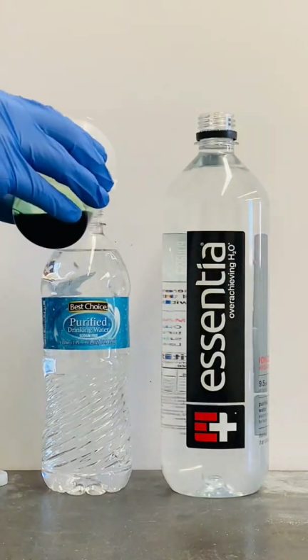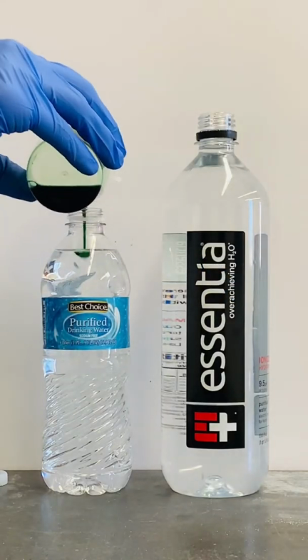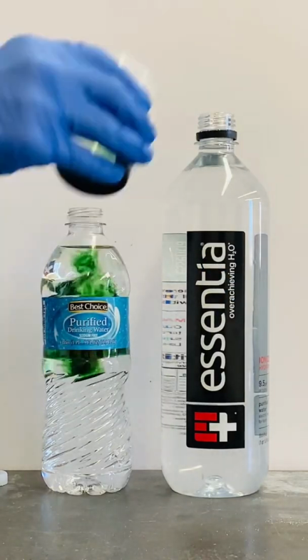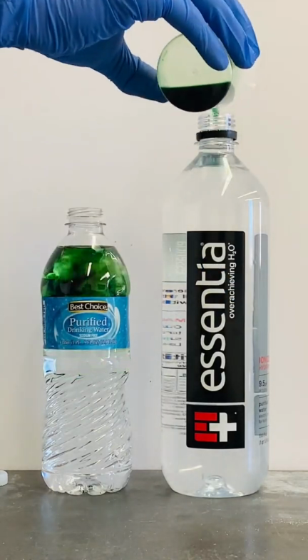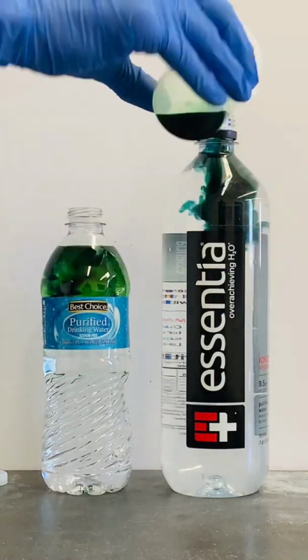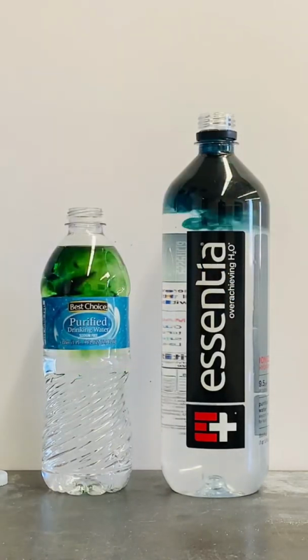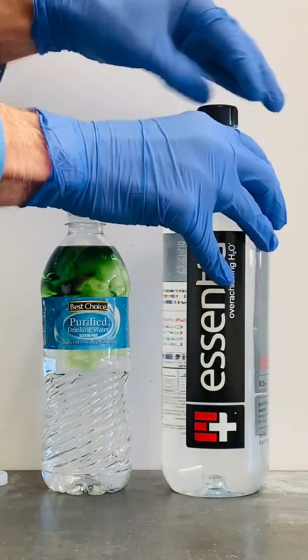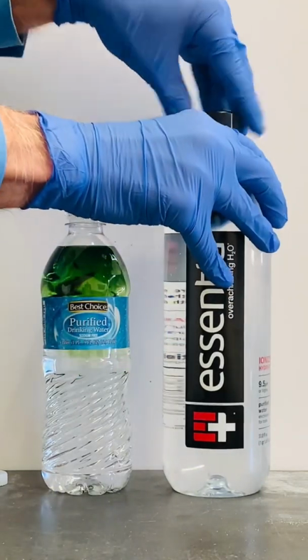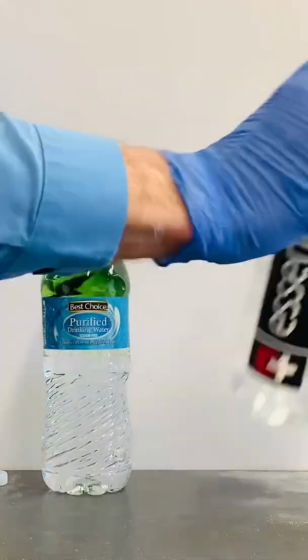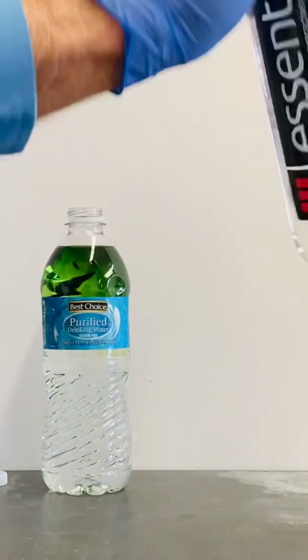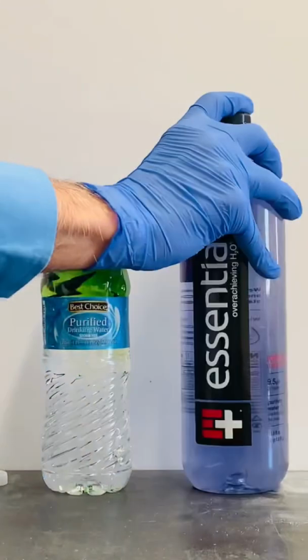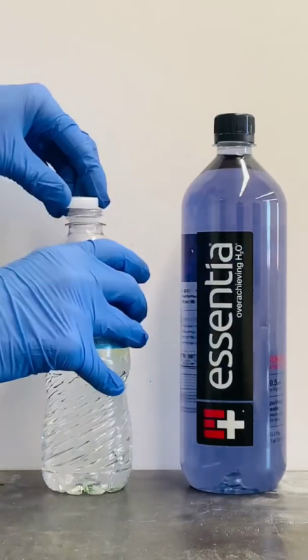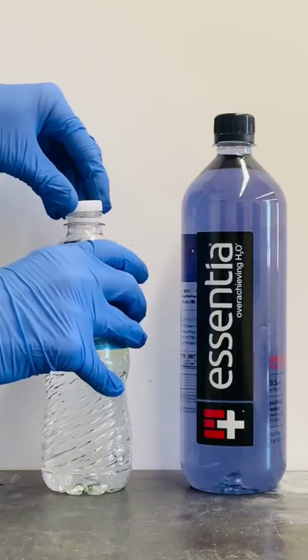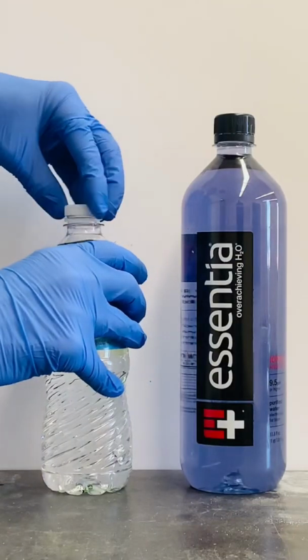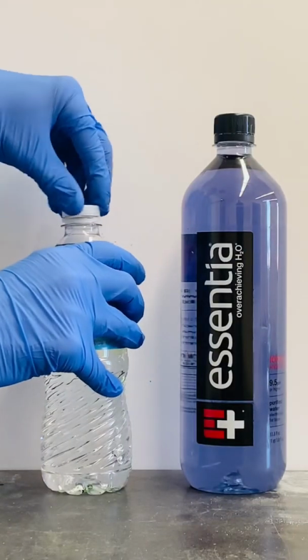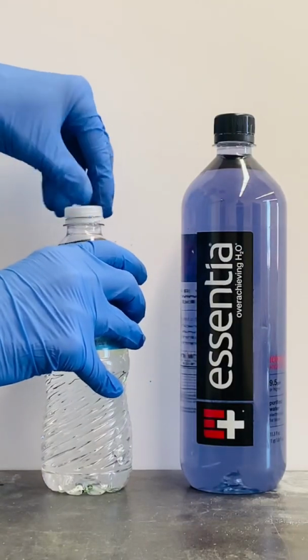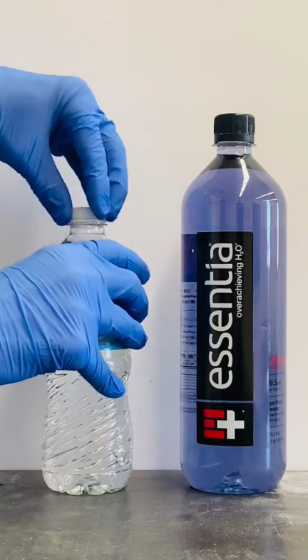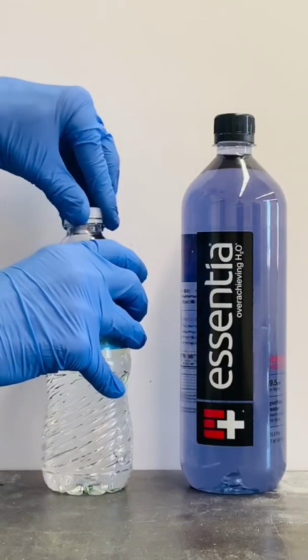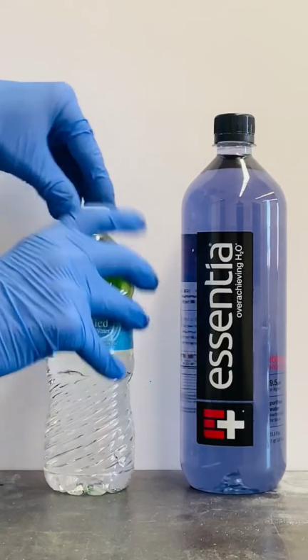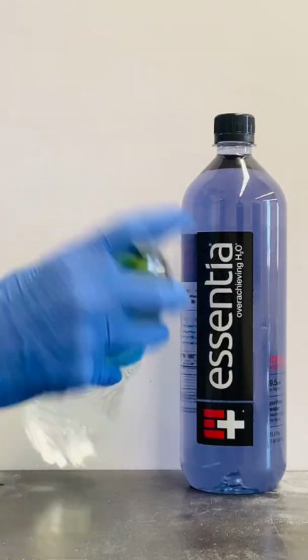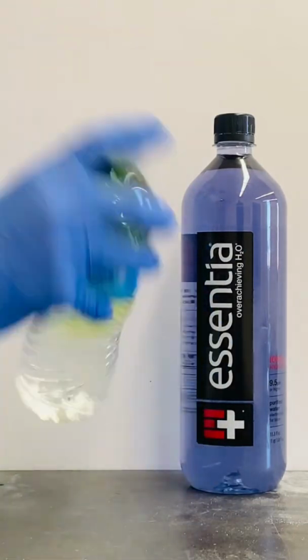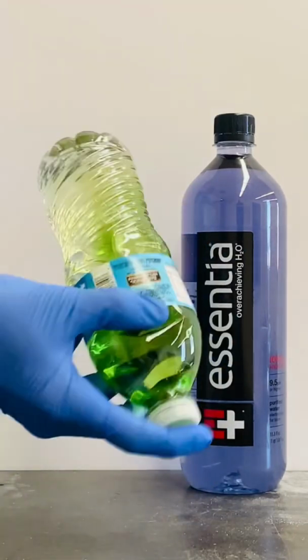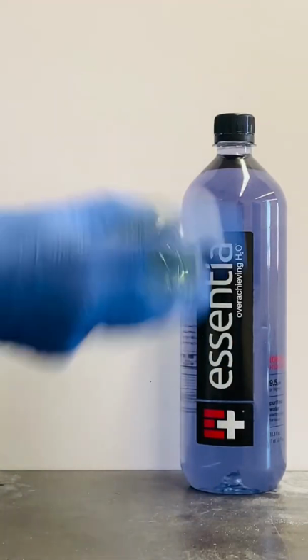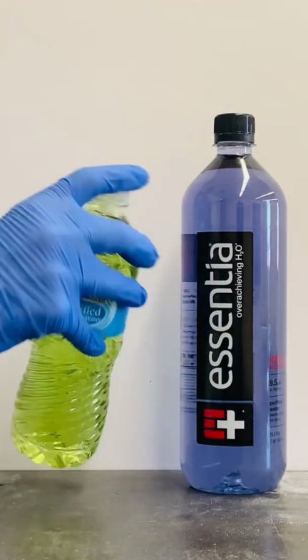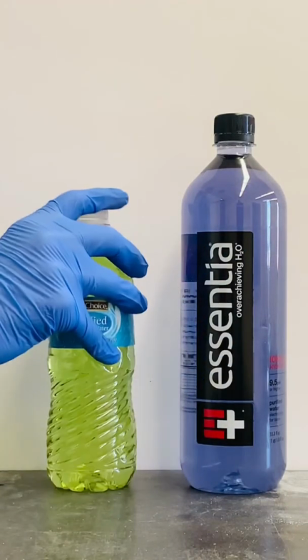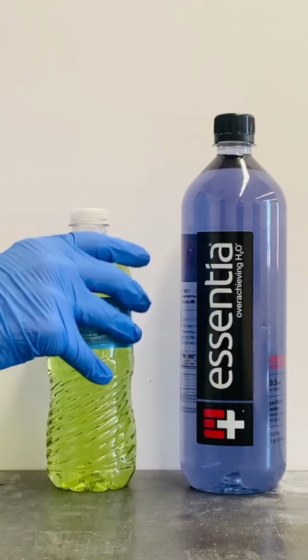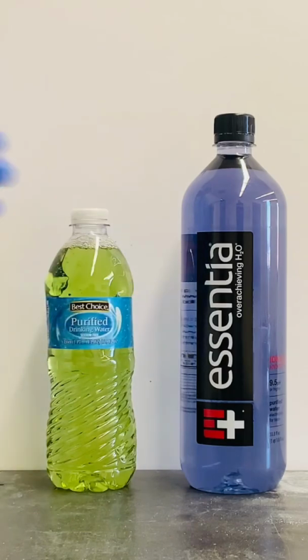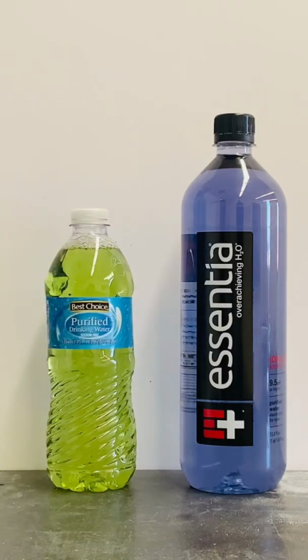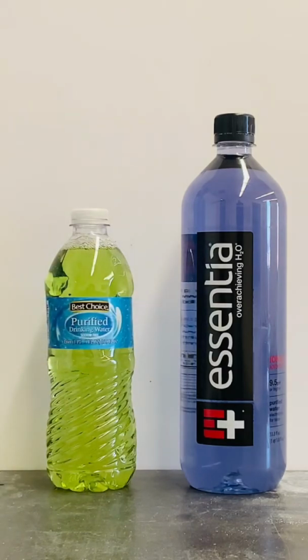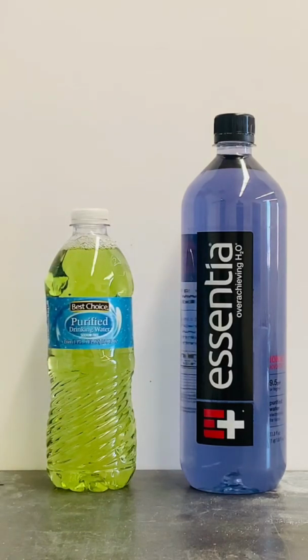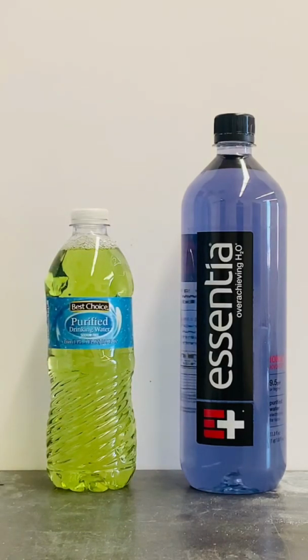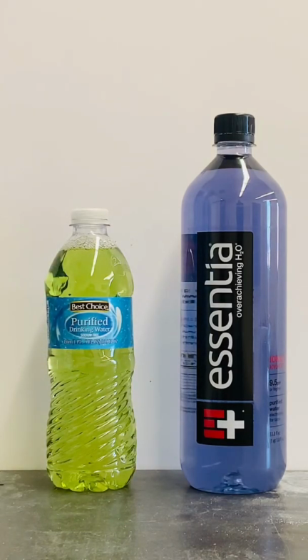I'm now going to add an acid-base indicator to both bottles. The blue color of the alkaline water tells me that this water is indeed alkaline, and the yellow-green color of the pure water tells me this water is slightly acidic.